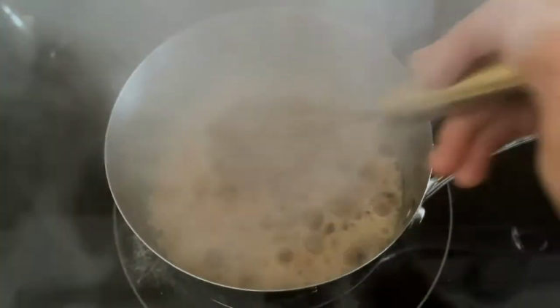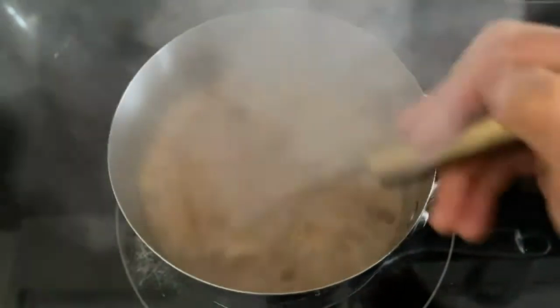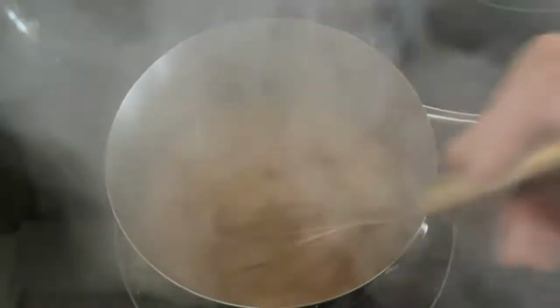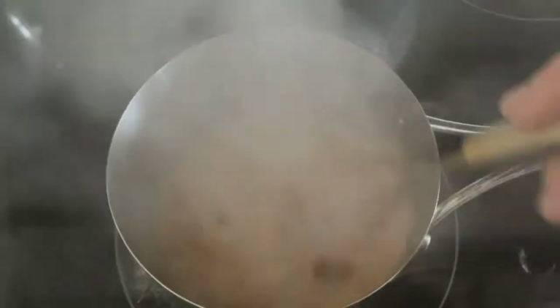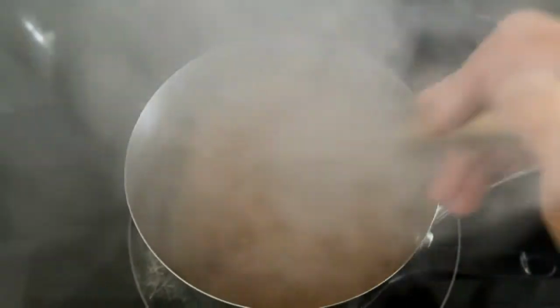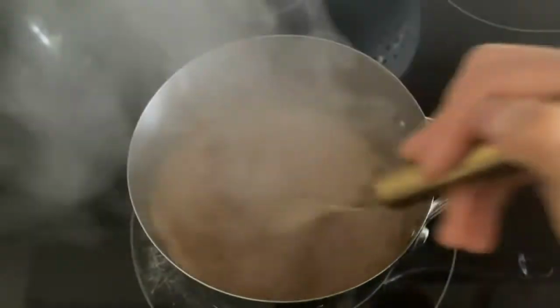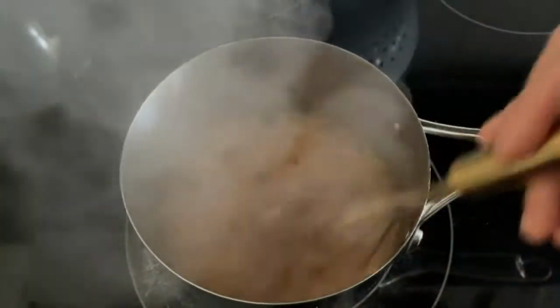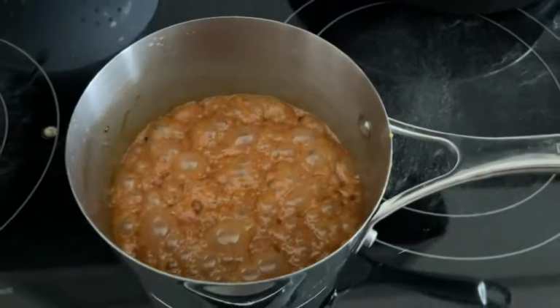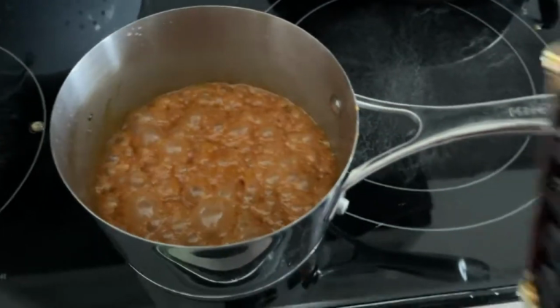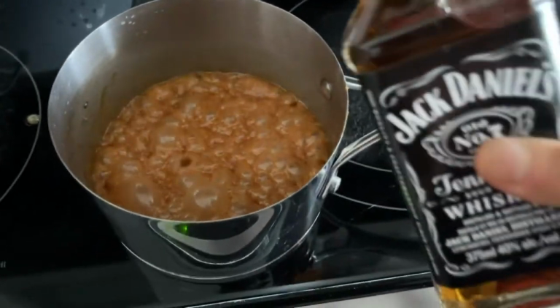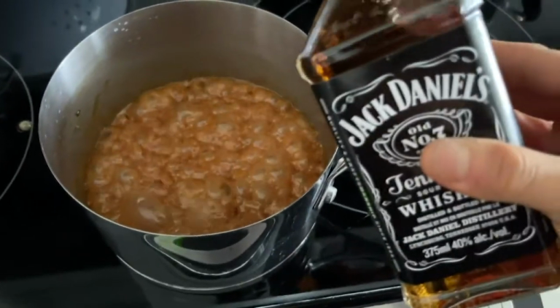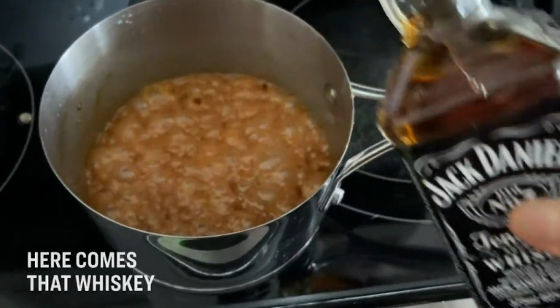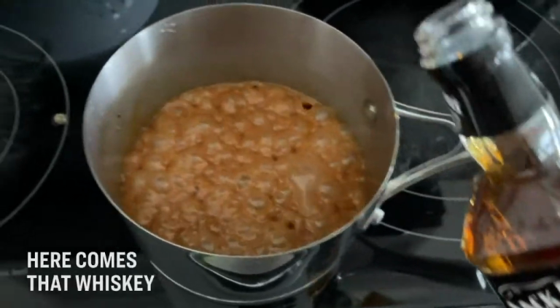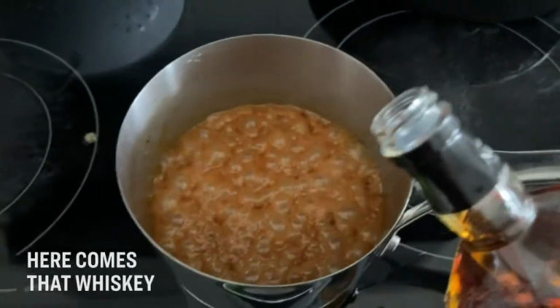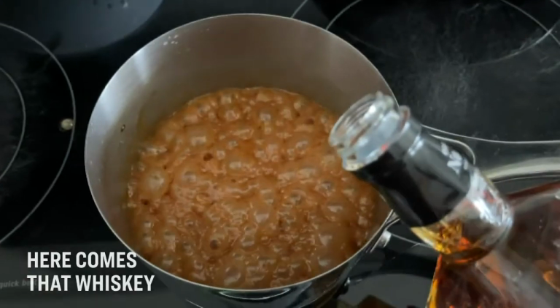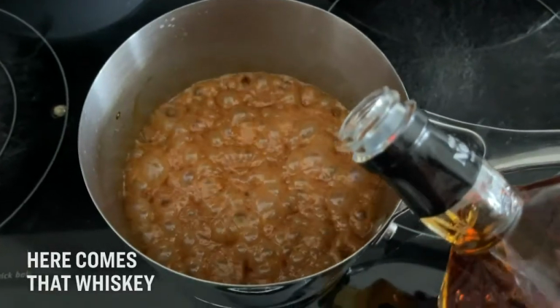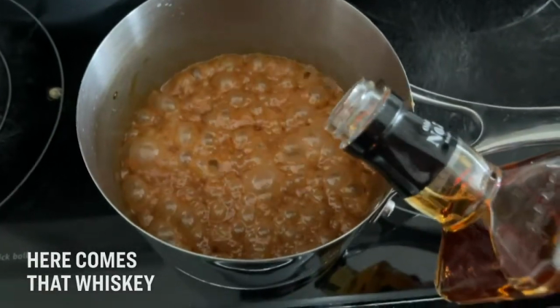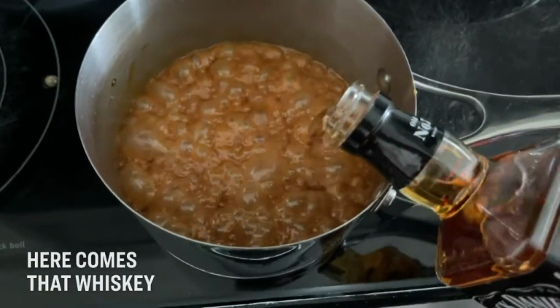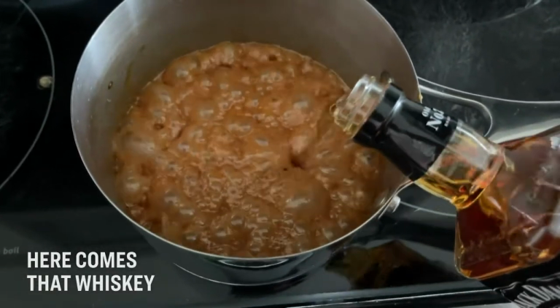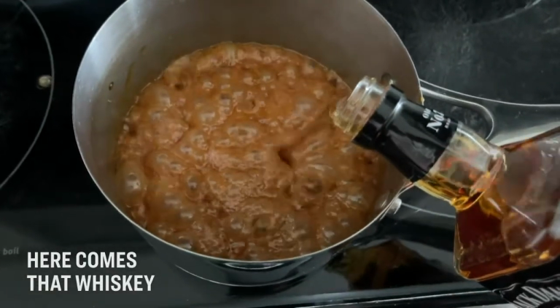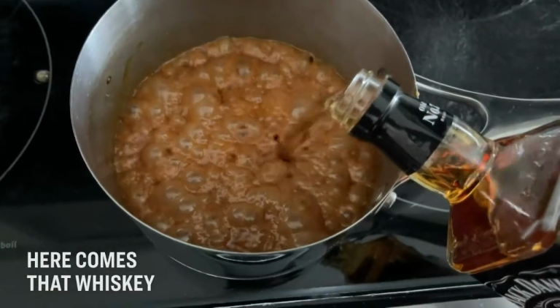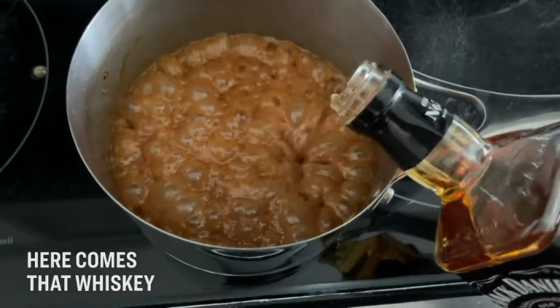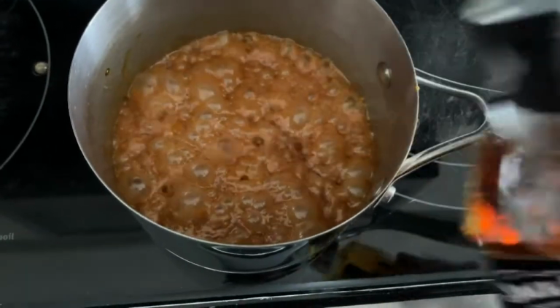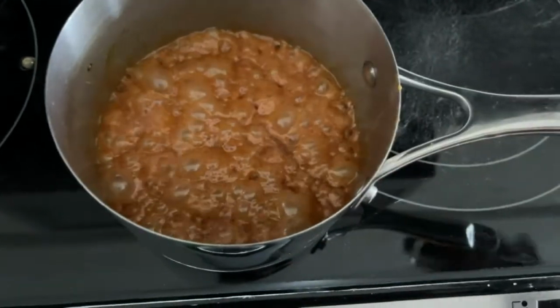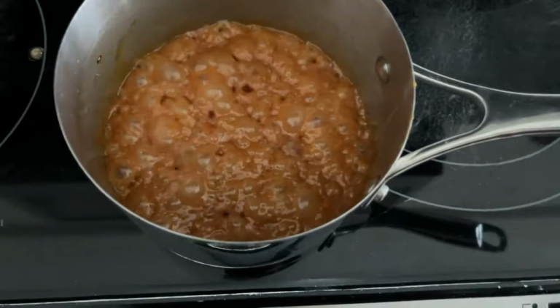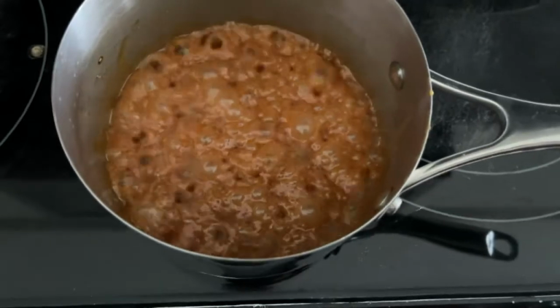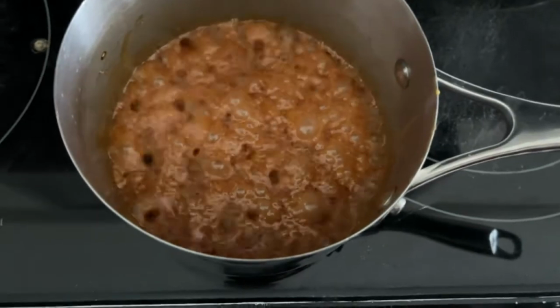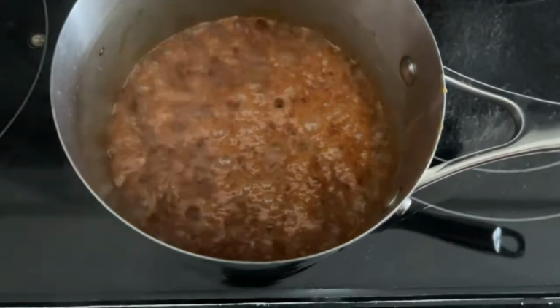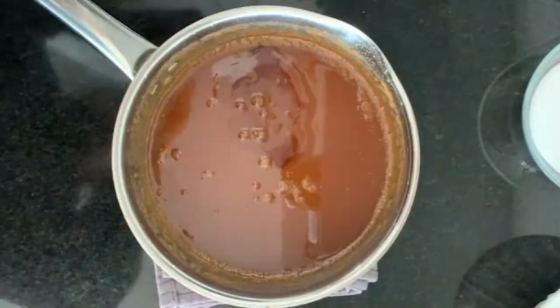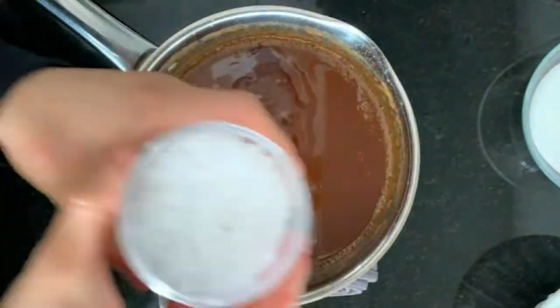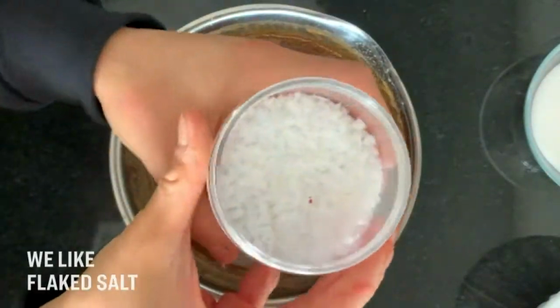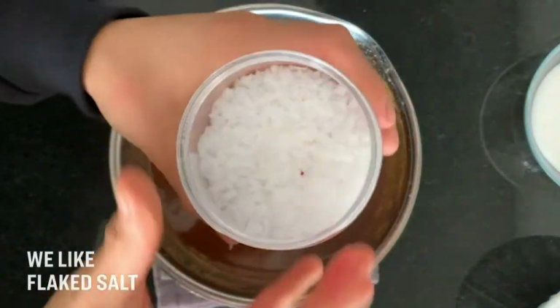Just be very careful. I'm going in with my whiskey now. I'm going to add quite a bit because I do love a good boozy caramel.